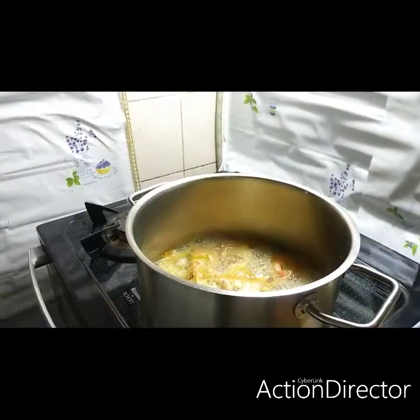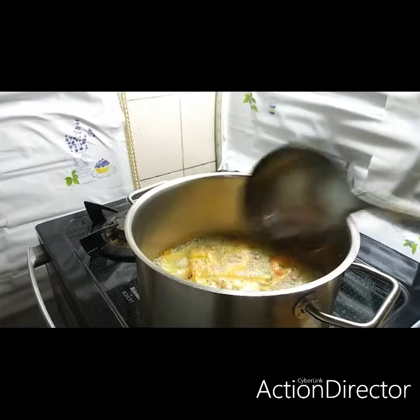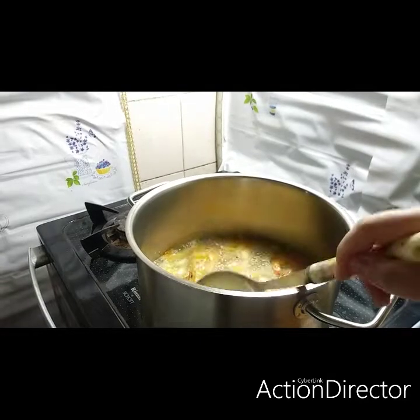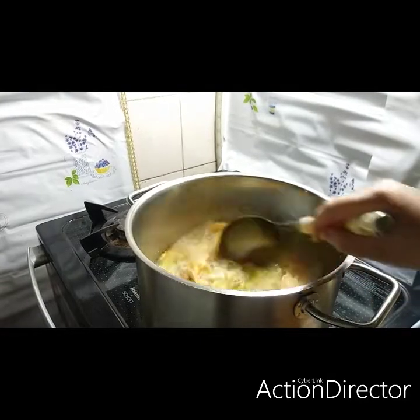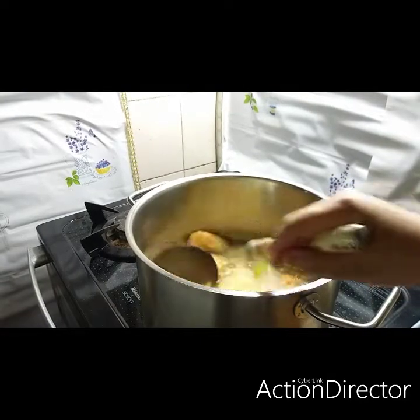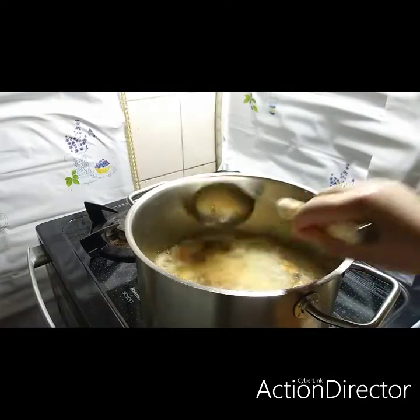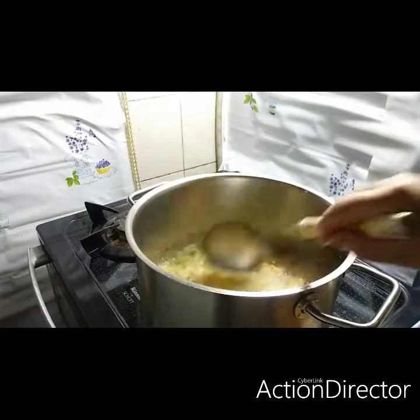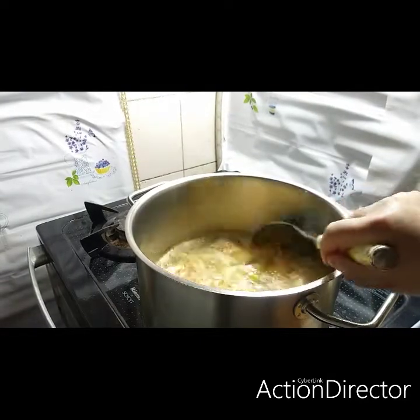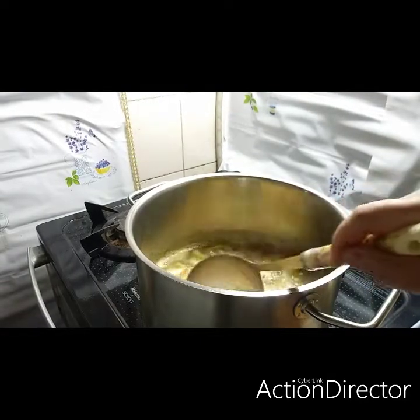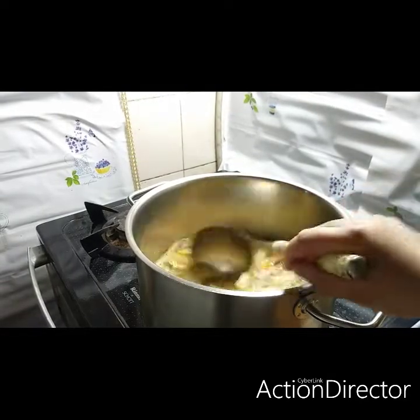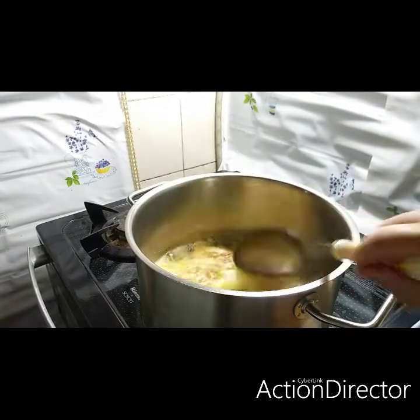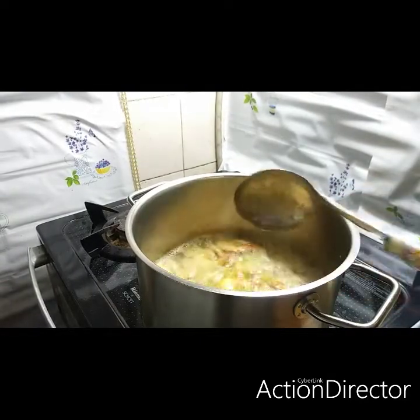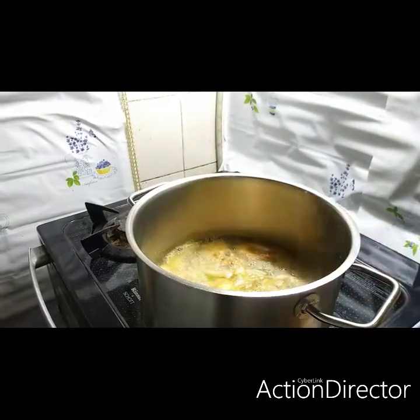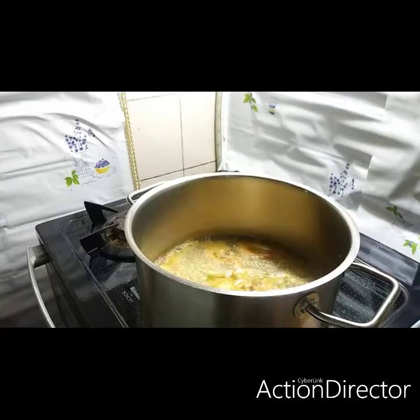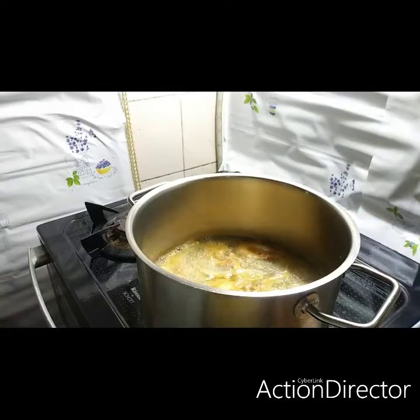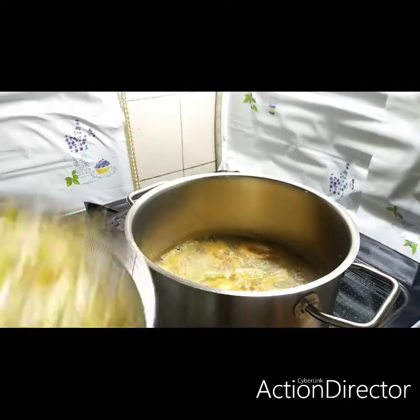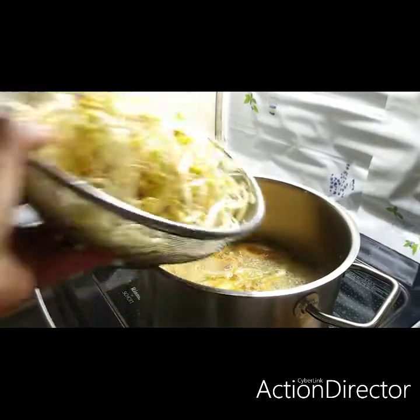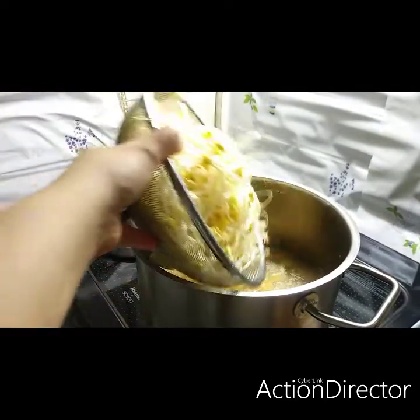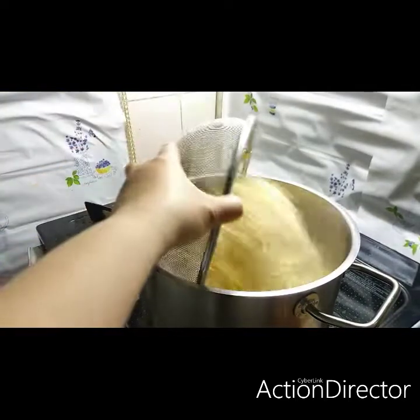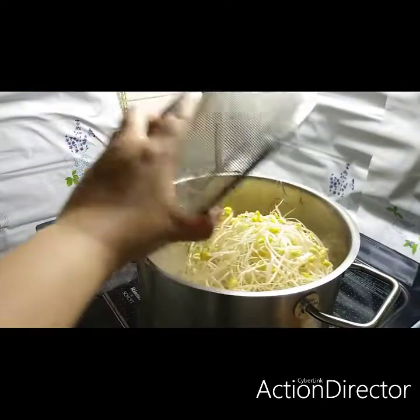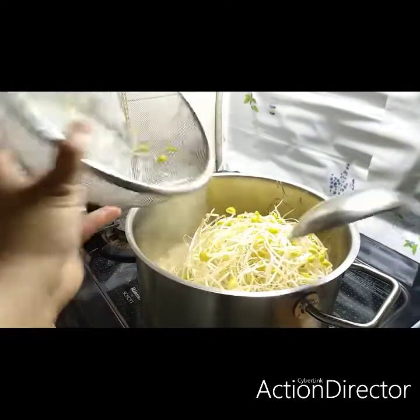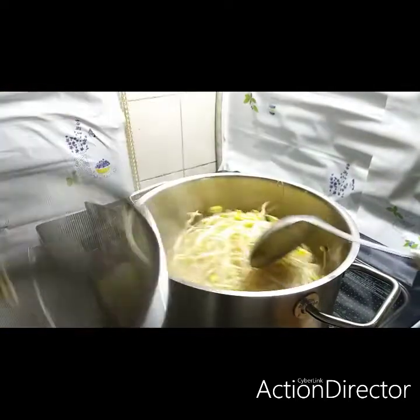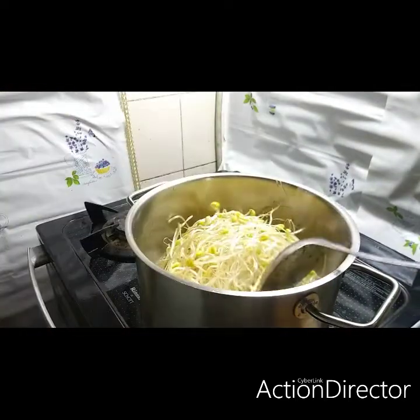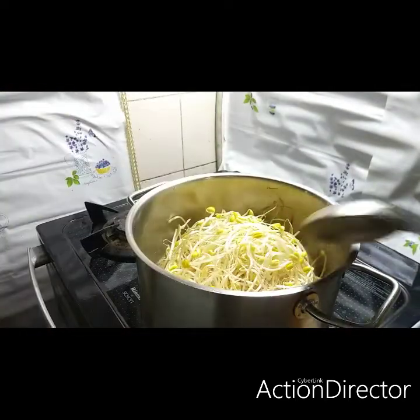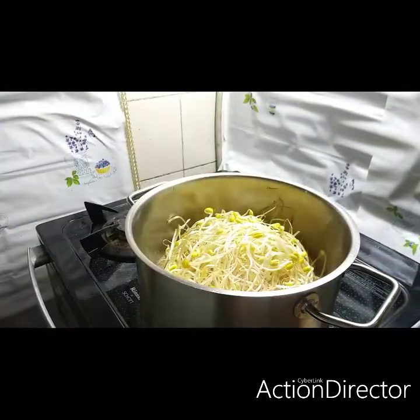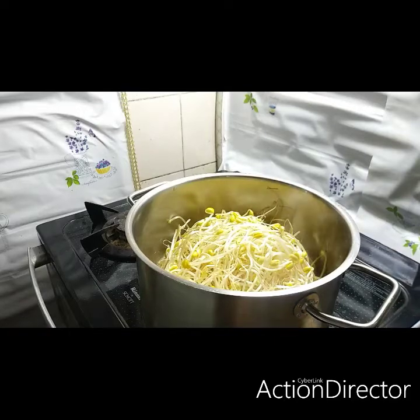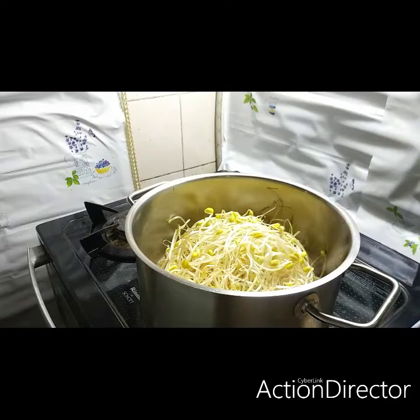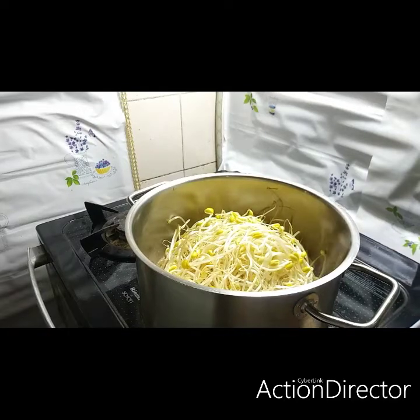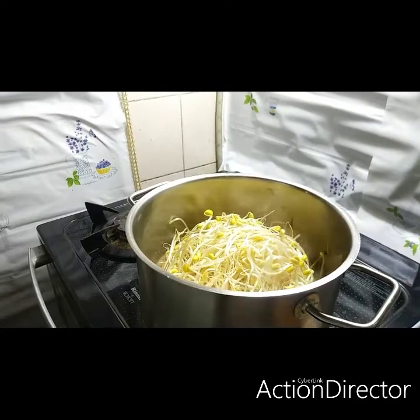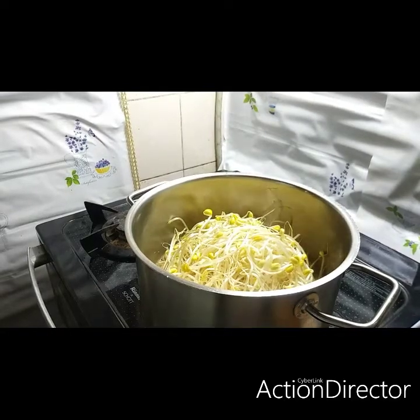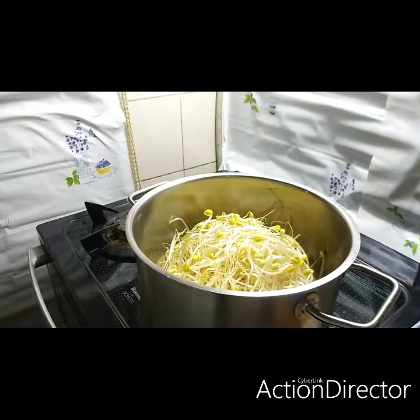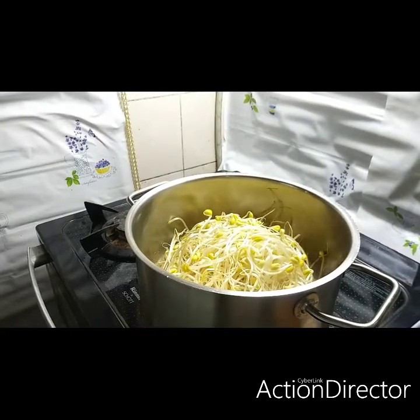After that, let's put our cooked namul — let's put our bean sprouts. After that, let's cover.